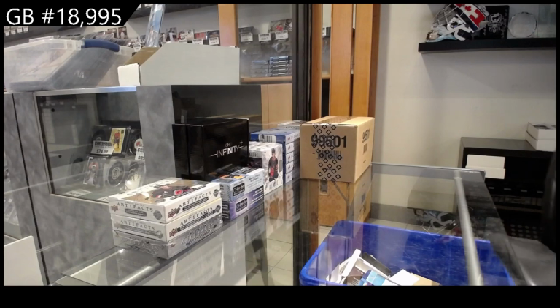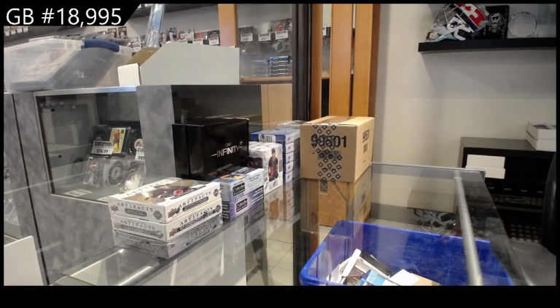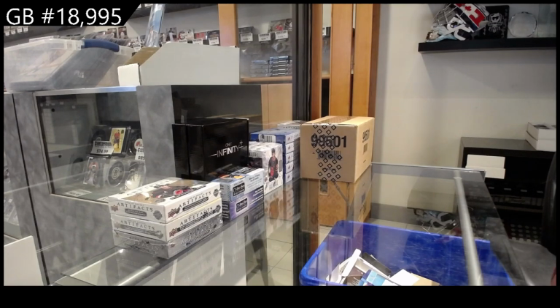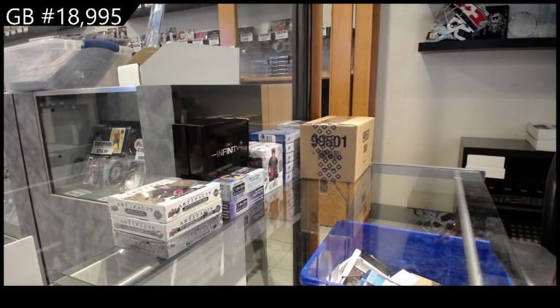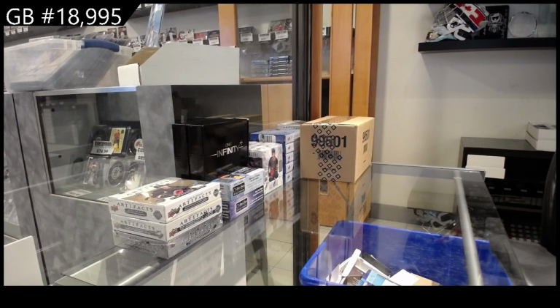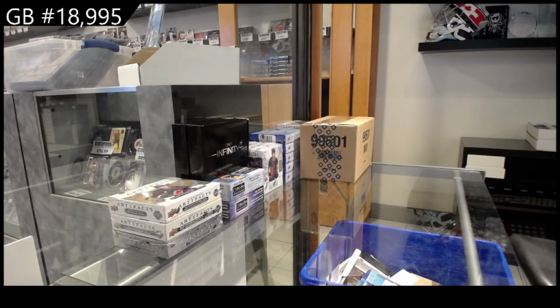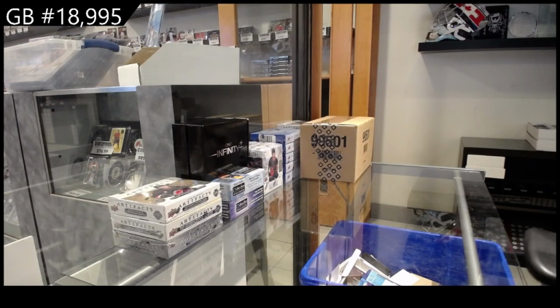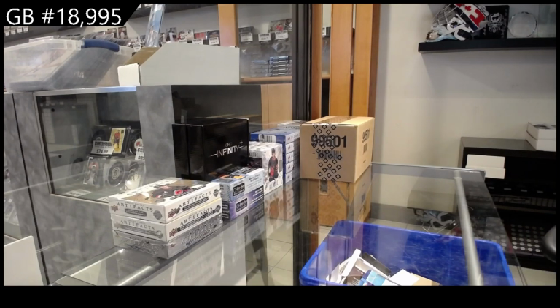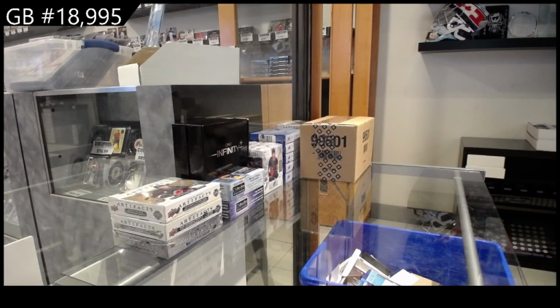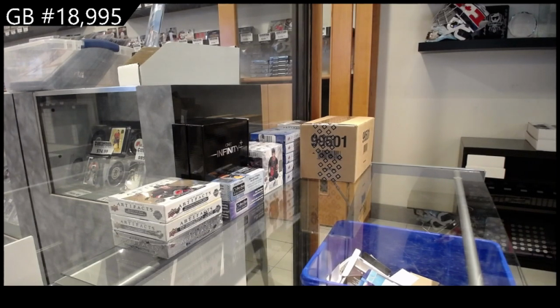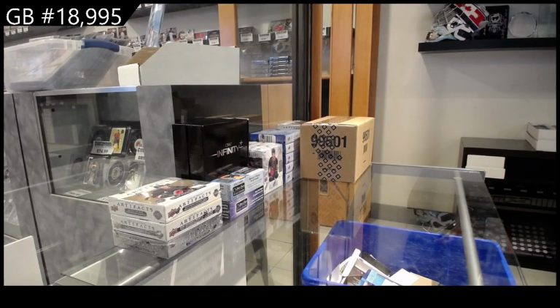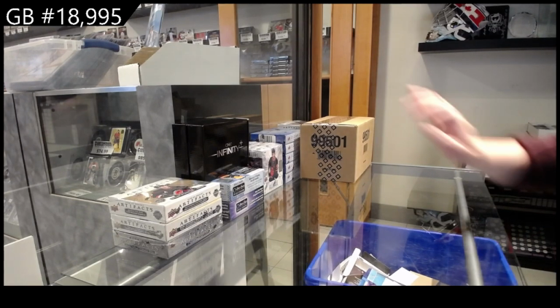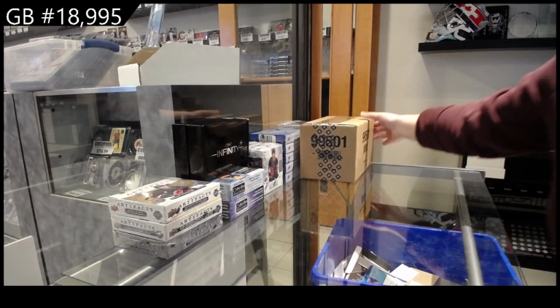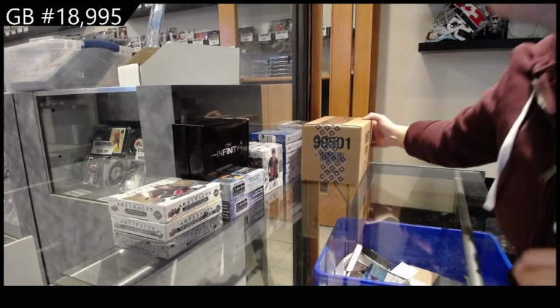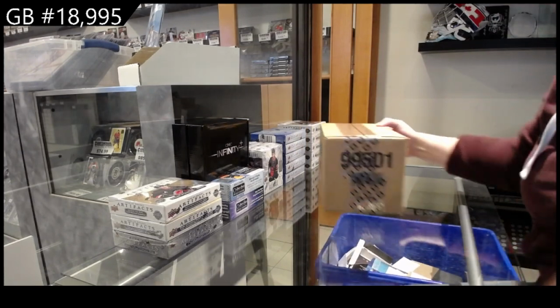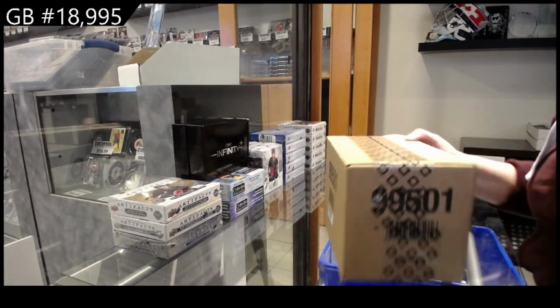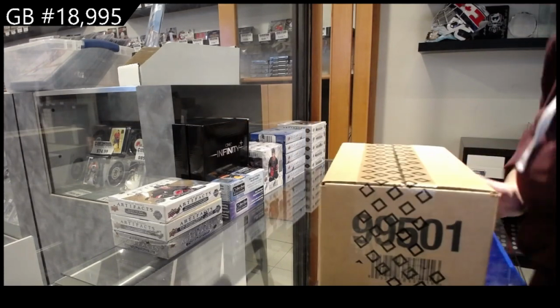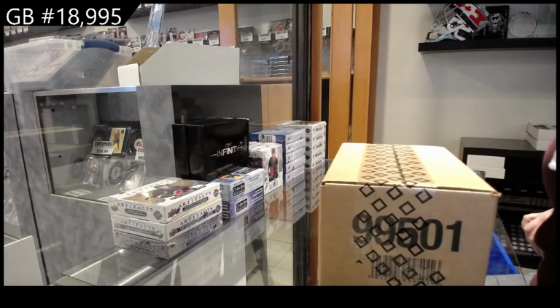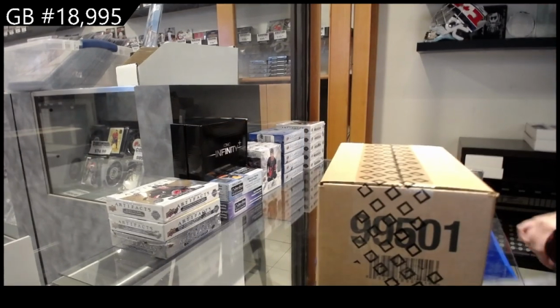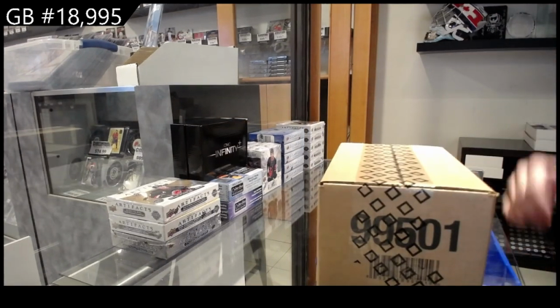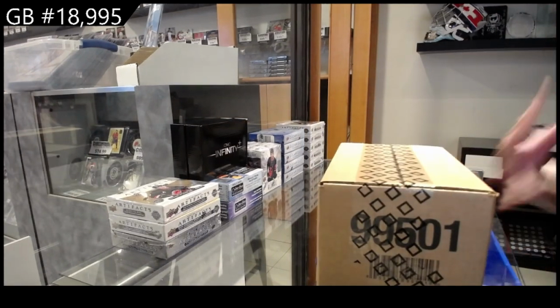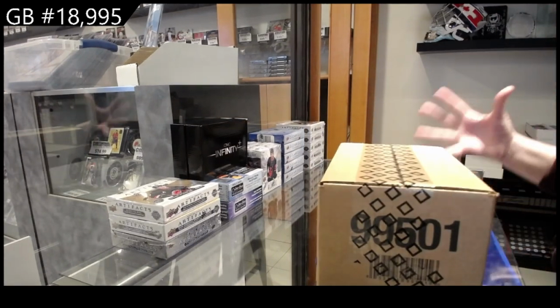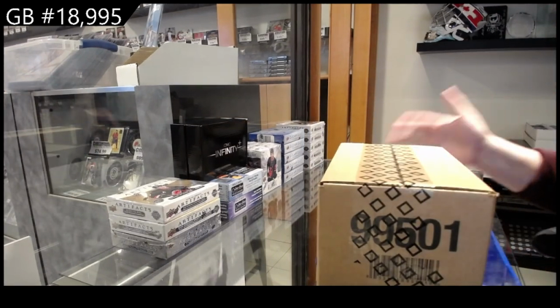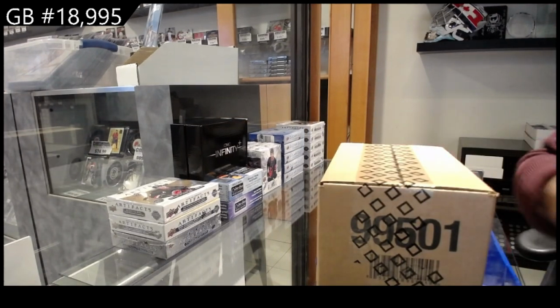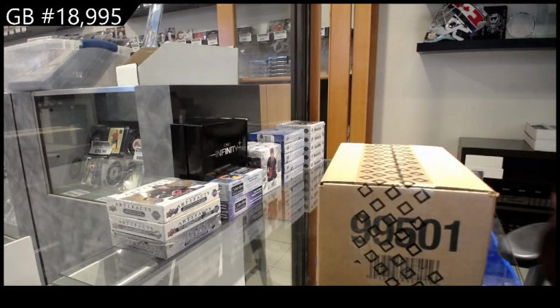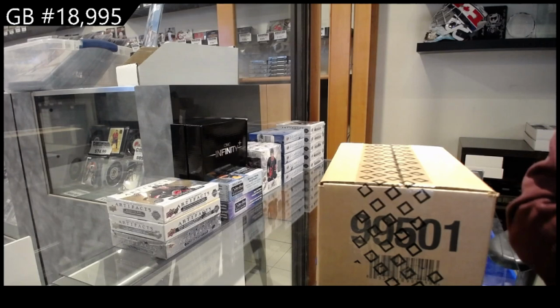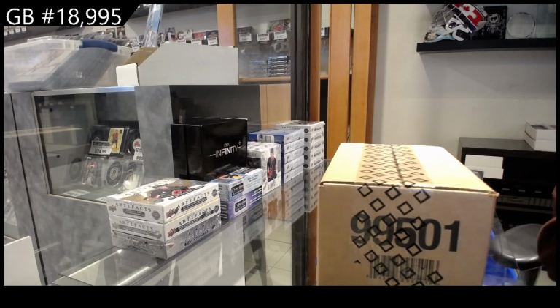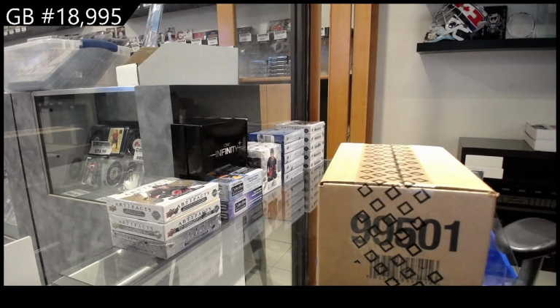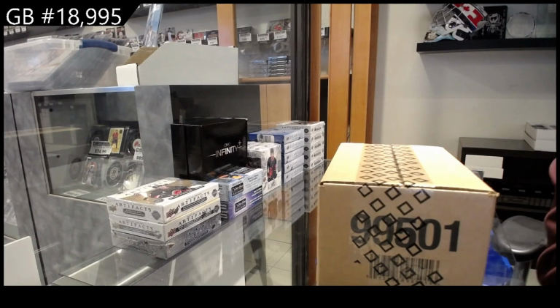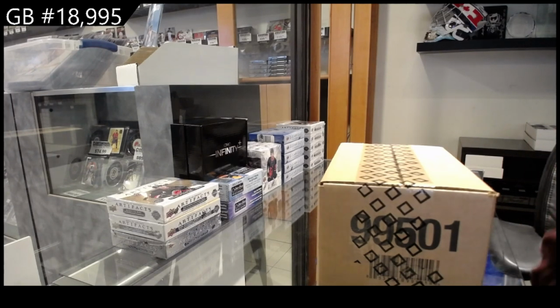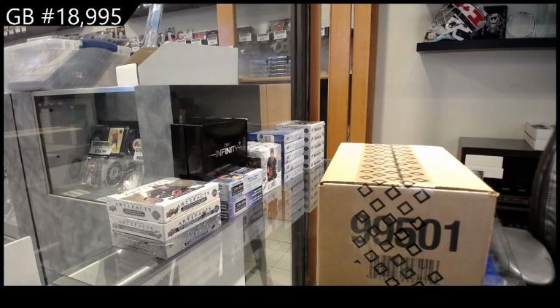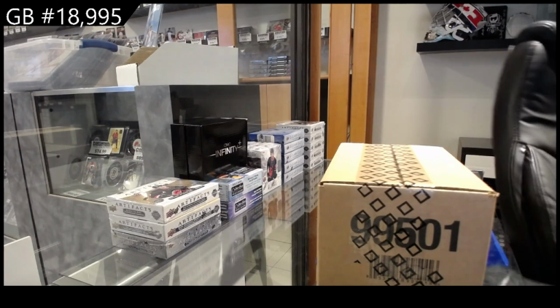Welcome to the 10-box case break of 2022-23 Artifacts at $18.99 per spot. I don't have a knife — I'll be back in two seconds with one.